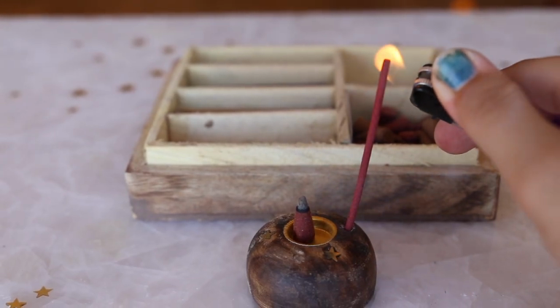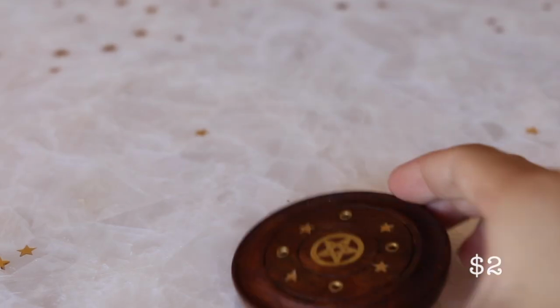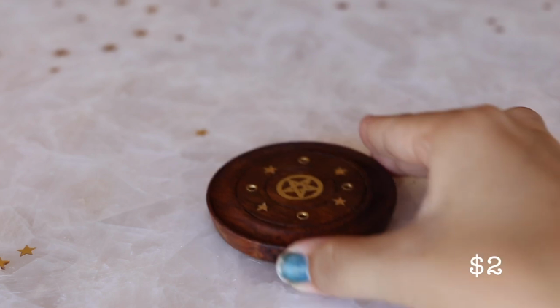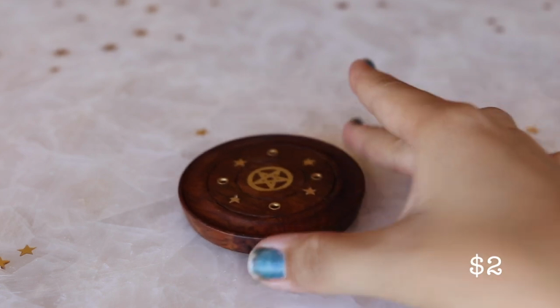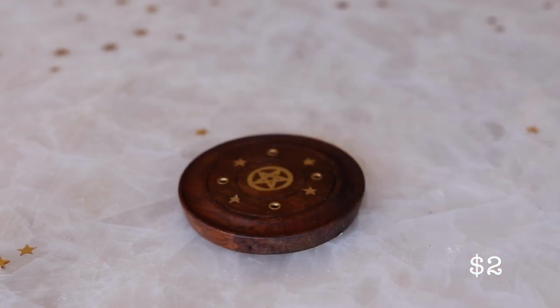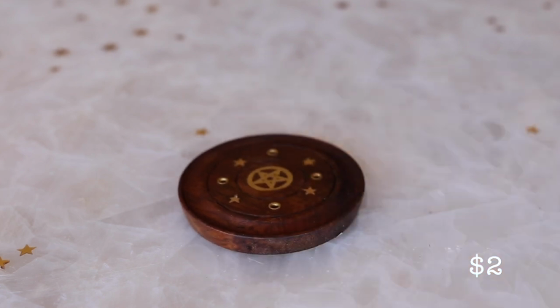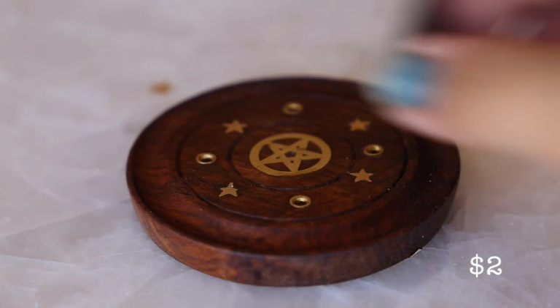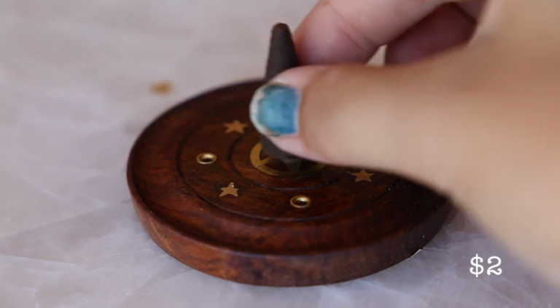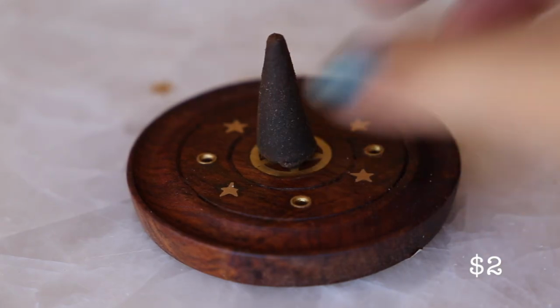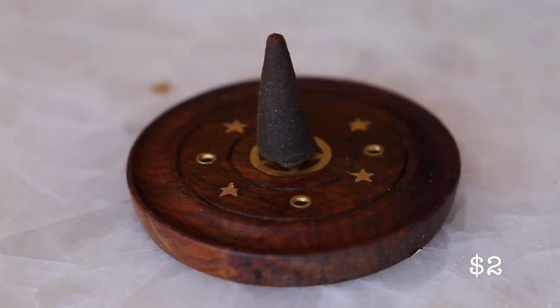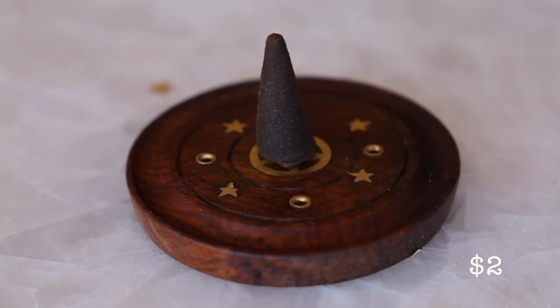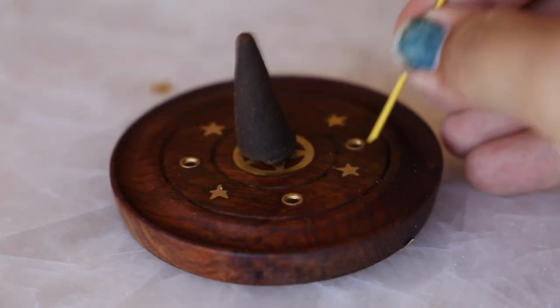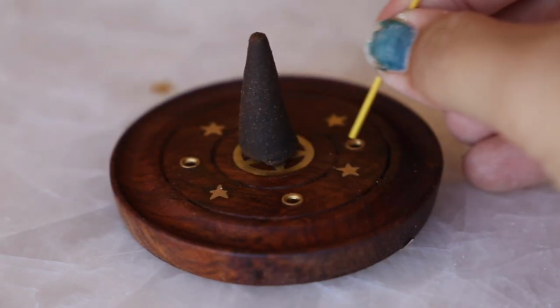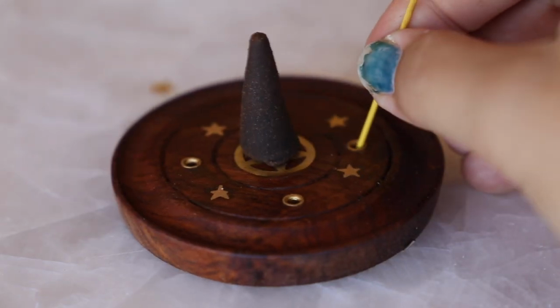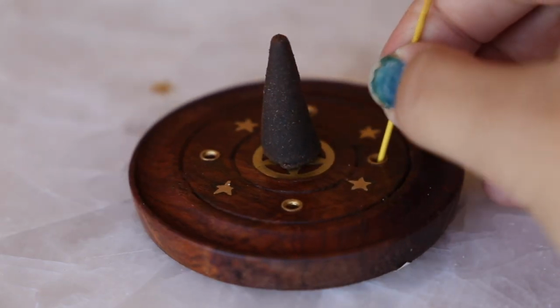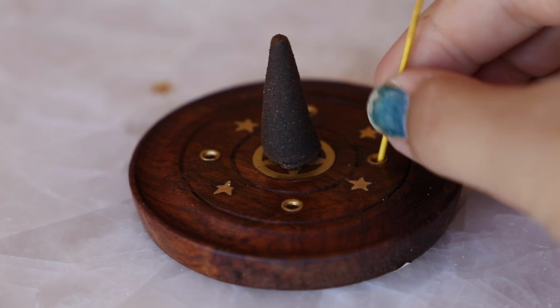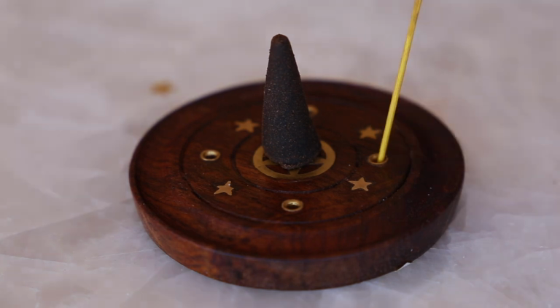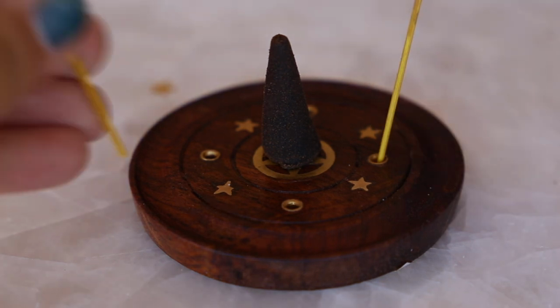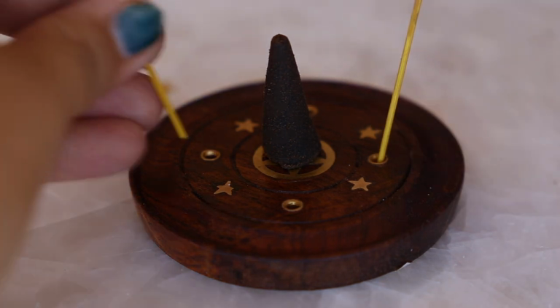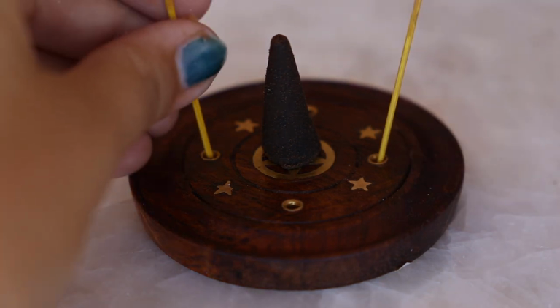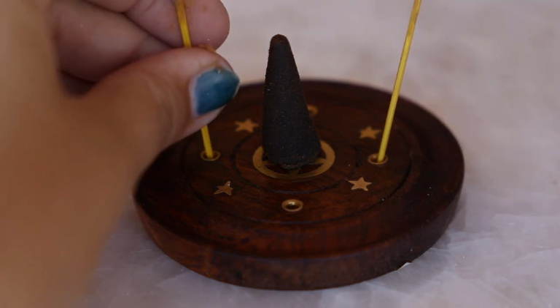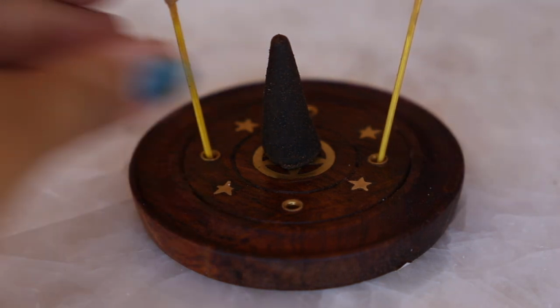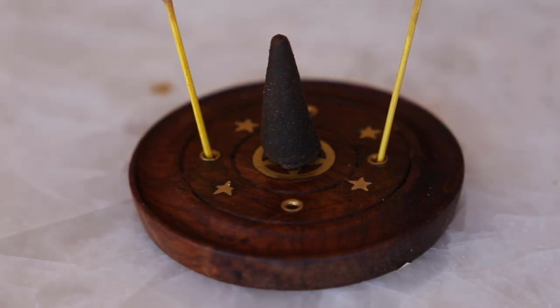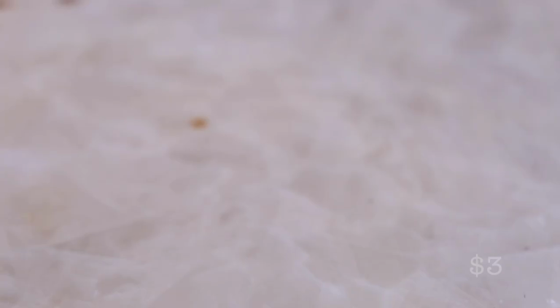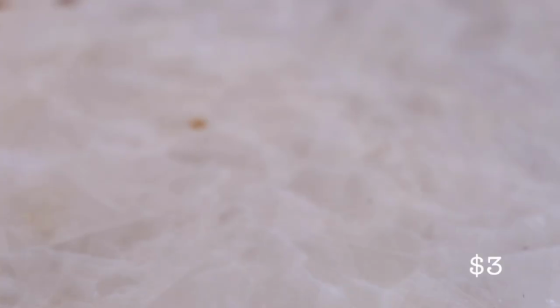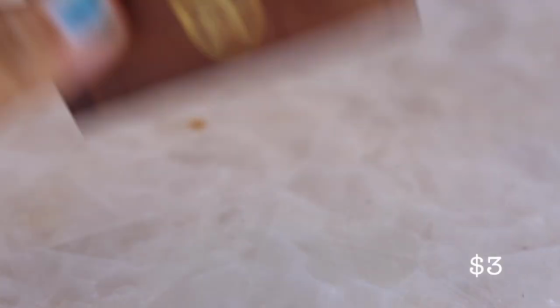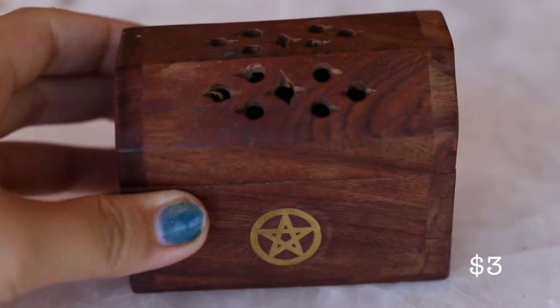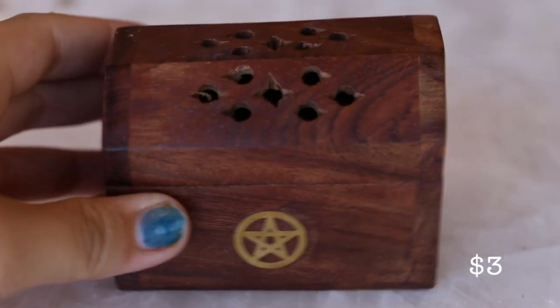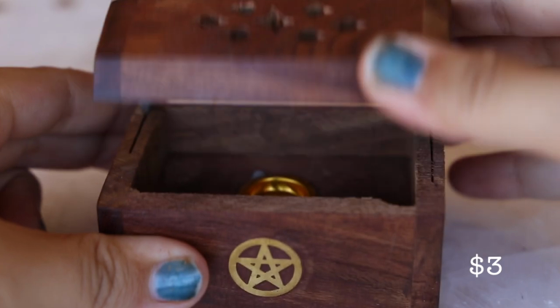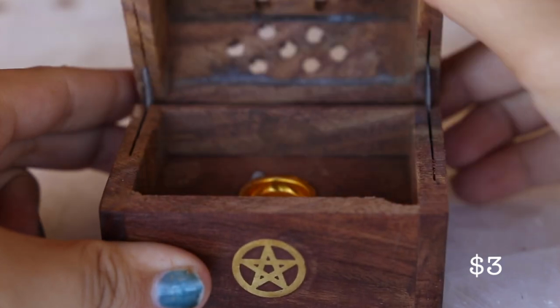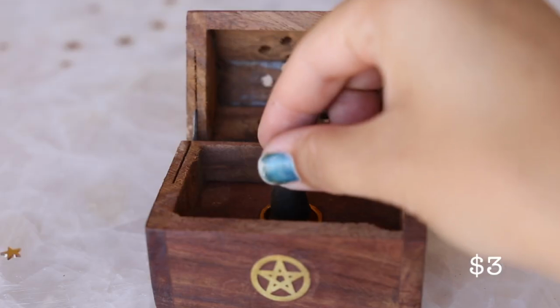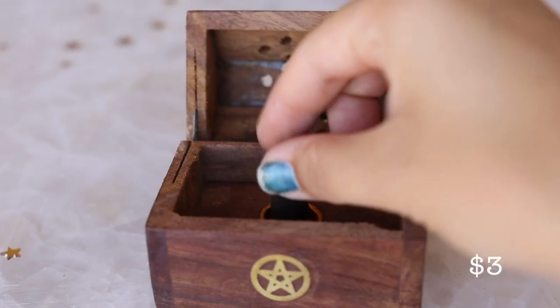I also found this cute cone and incense holder with a pentagram in the middle of it. This cone box also has a matching pentagram on it.